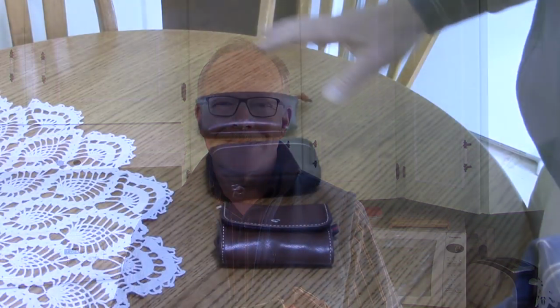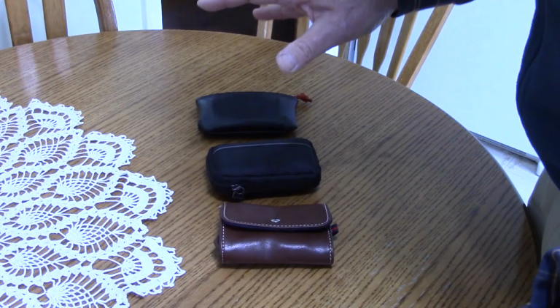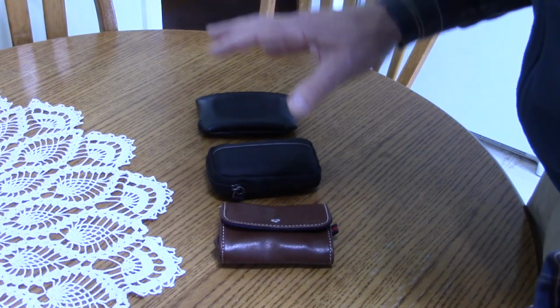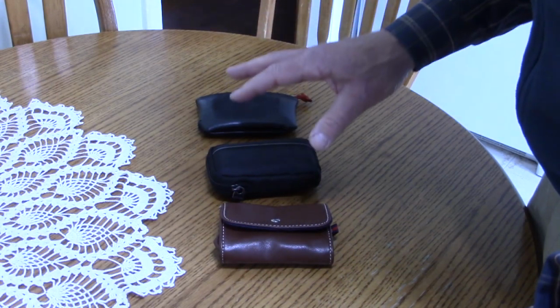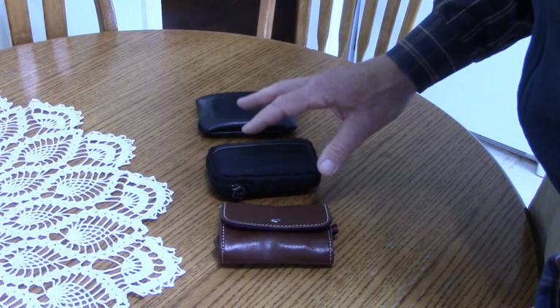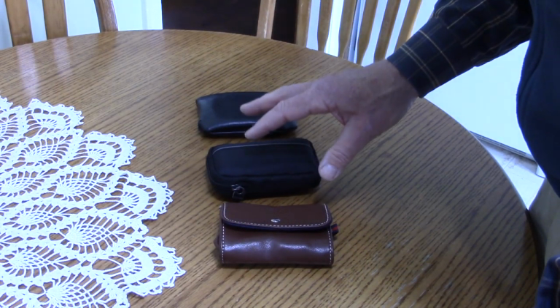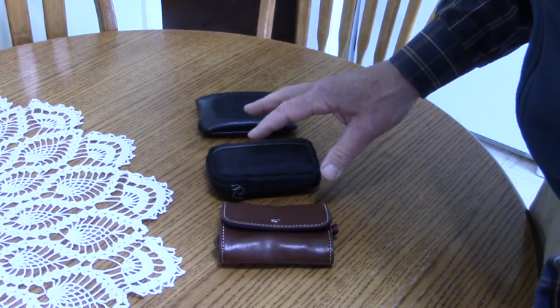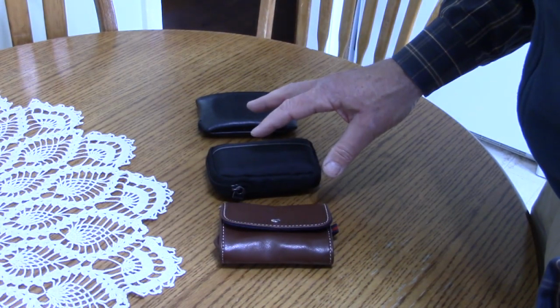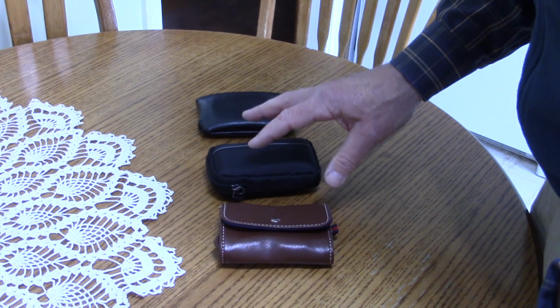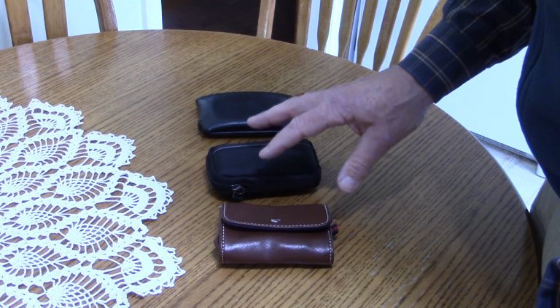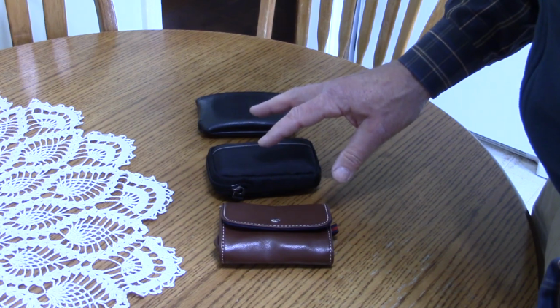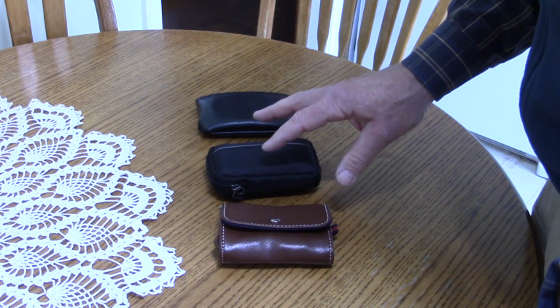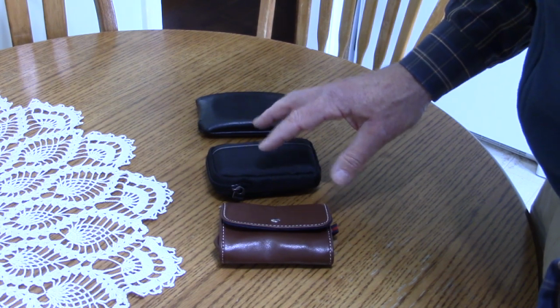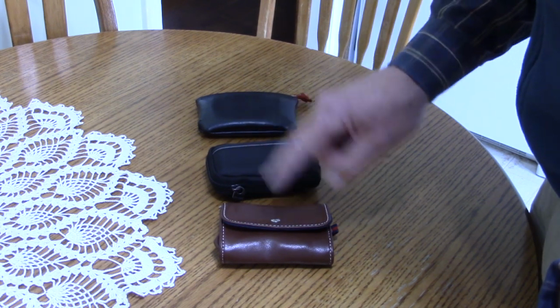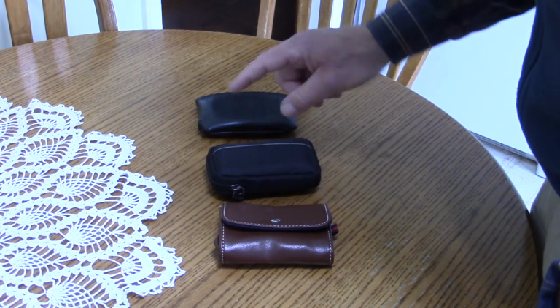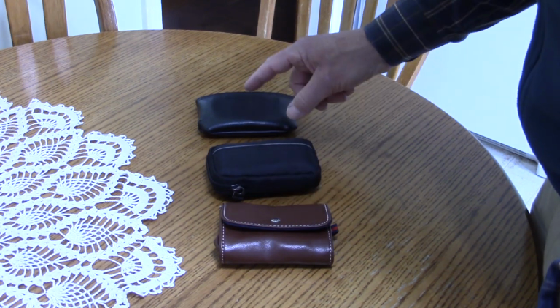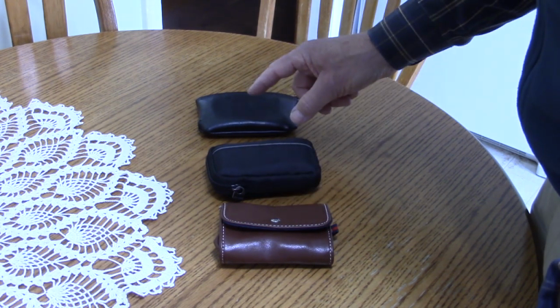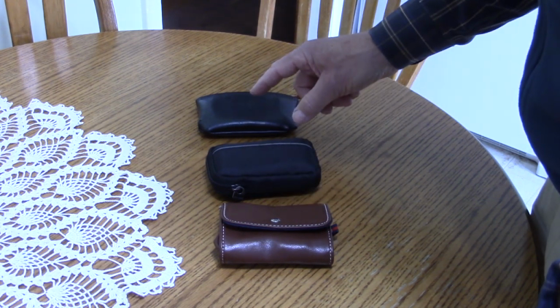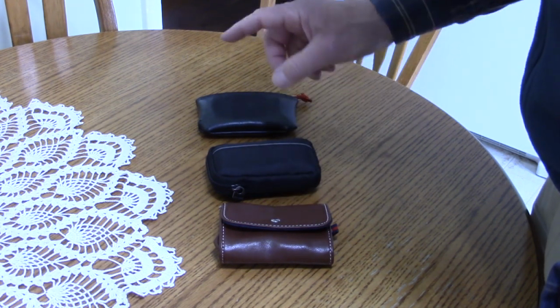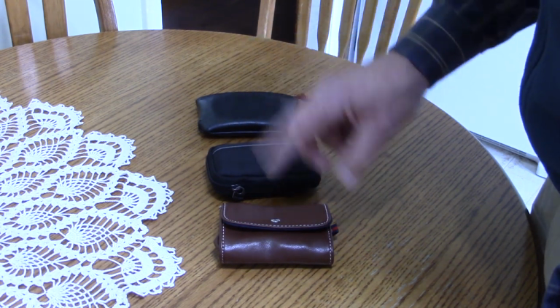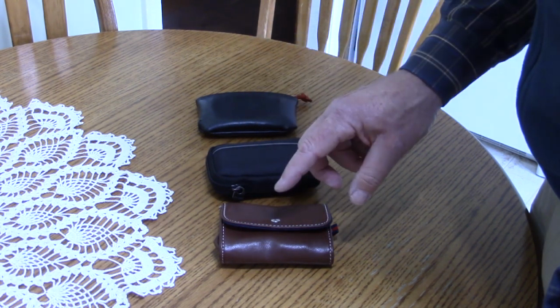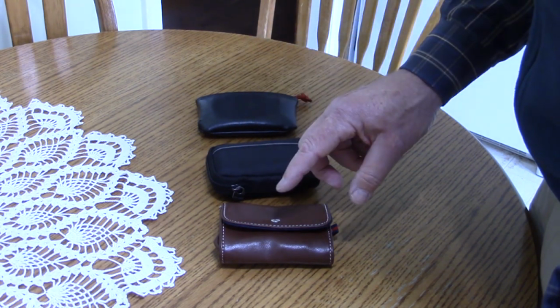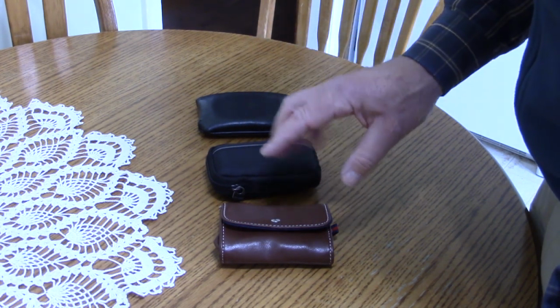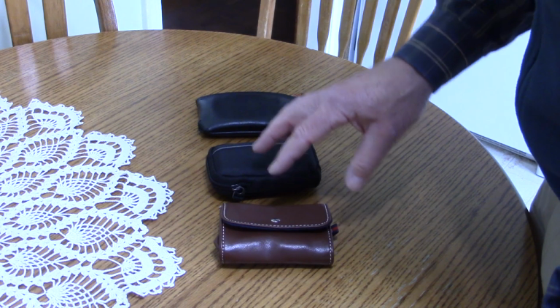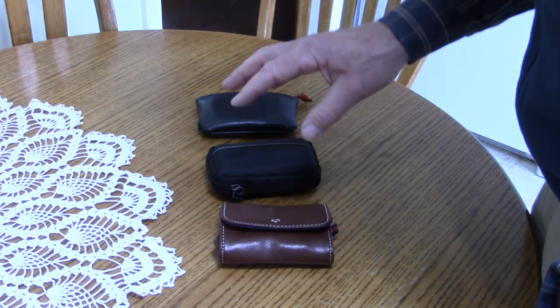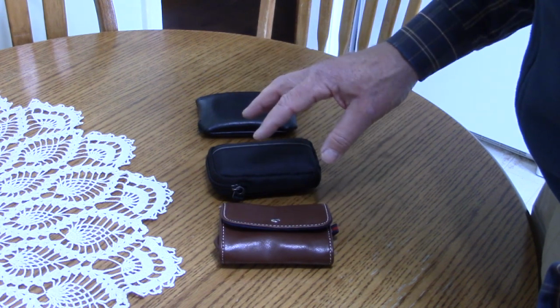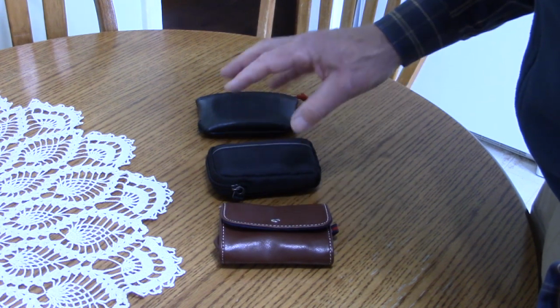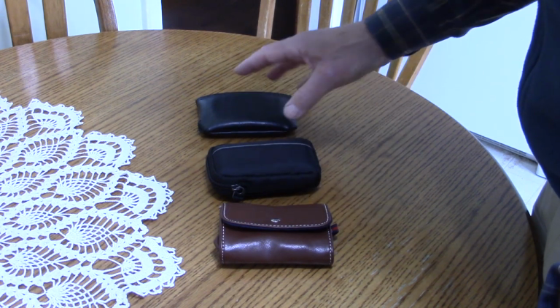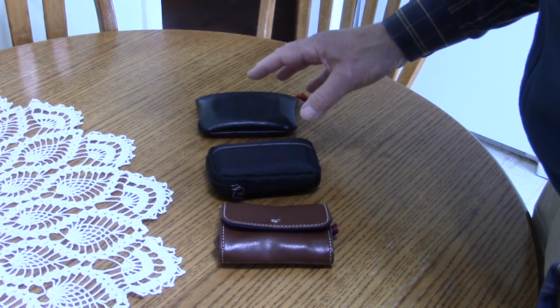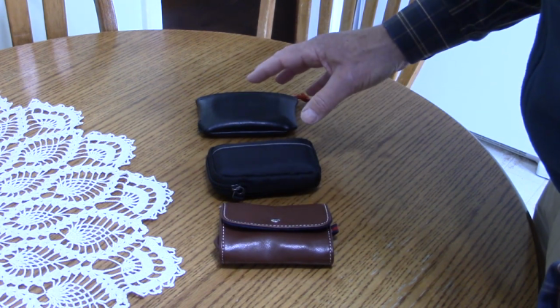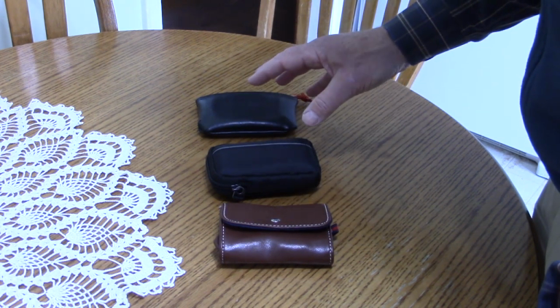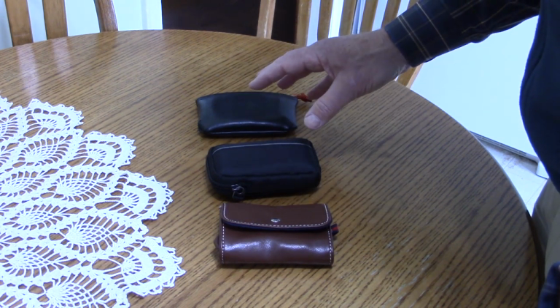I have three small spice kits that I've put together over time, and I'll choose from one of these three when I'm going out for a hike, primarily based on what spices I think I'll need that day.